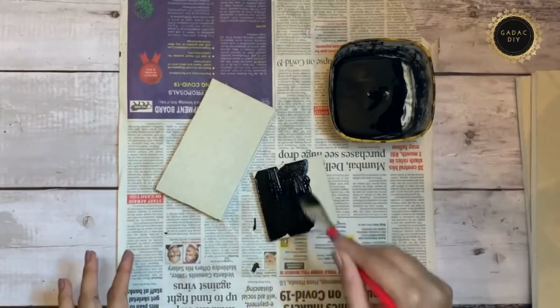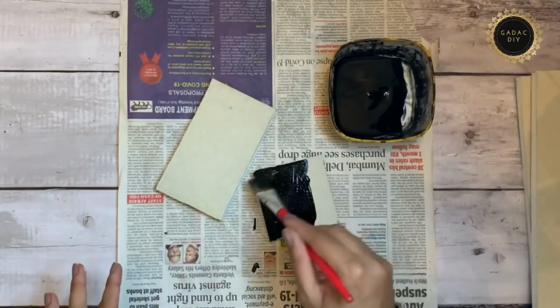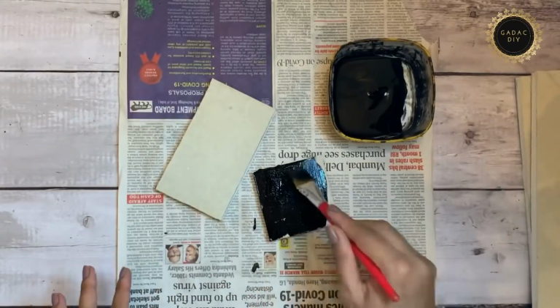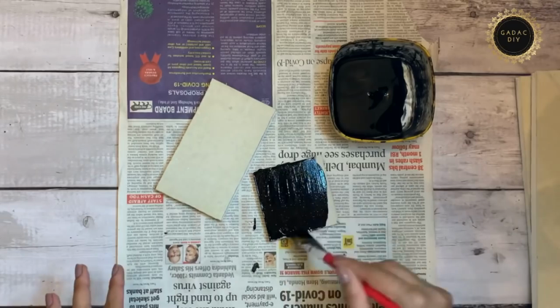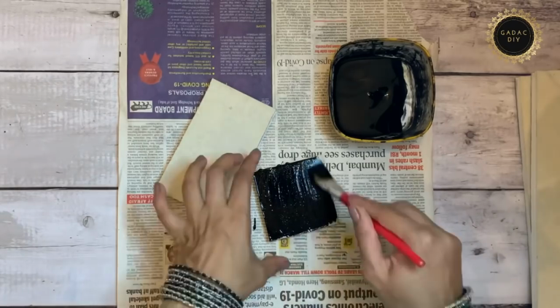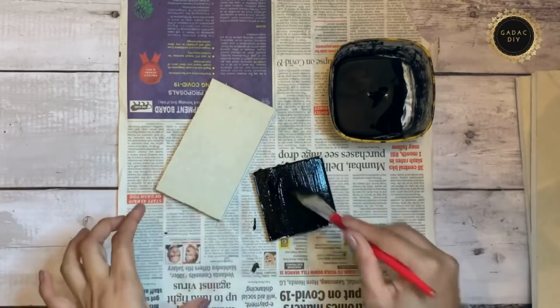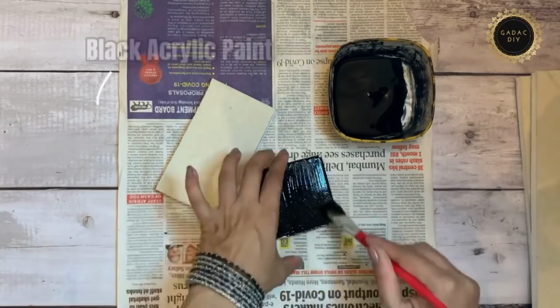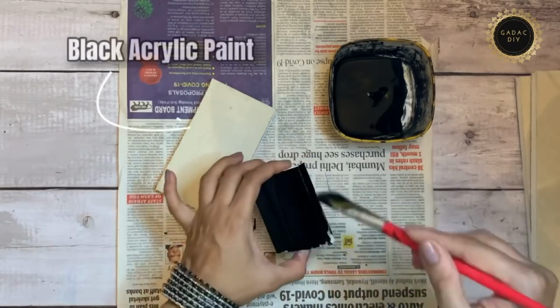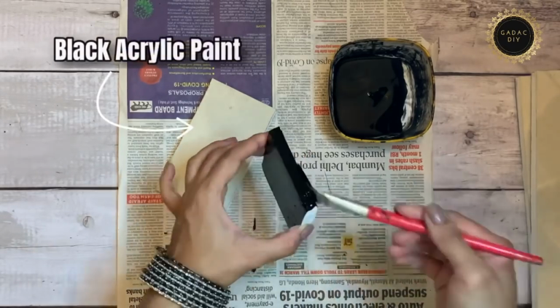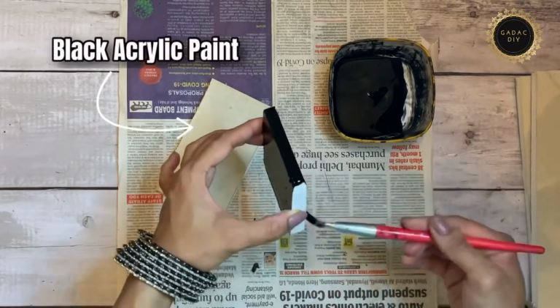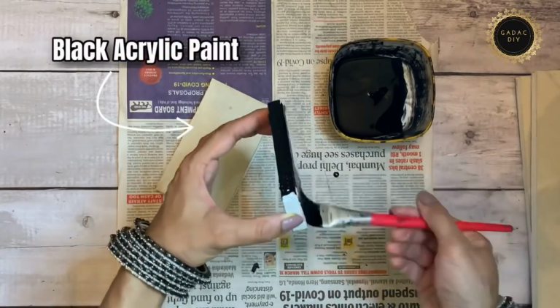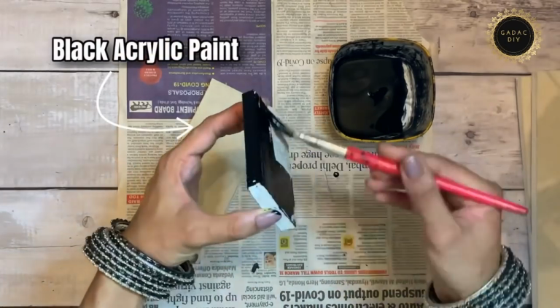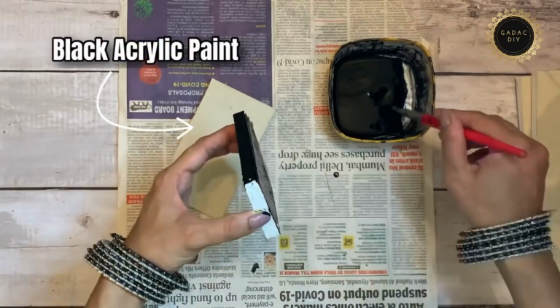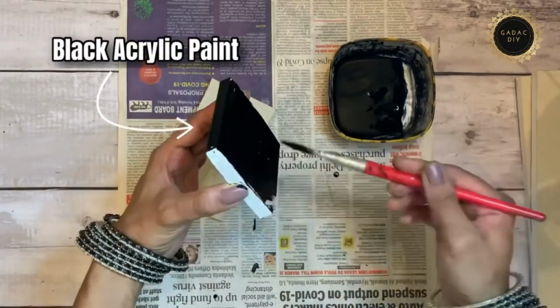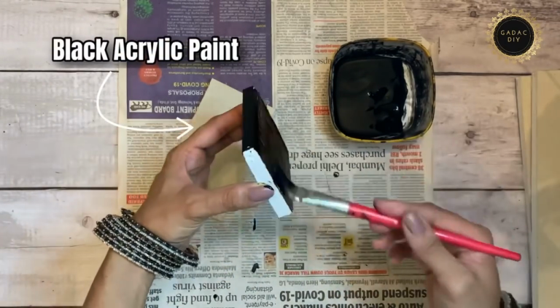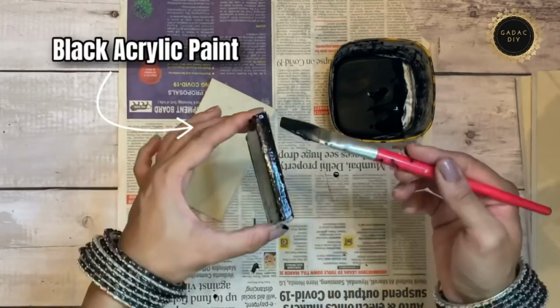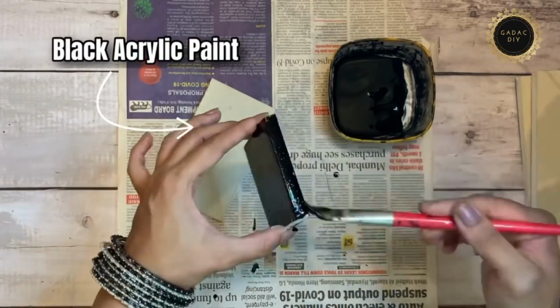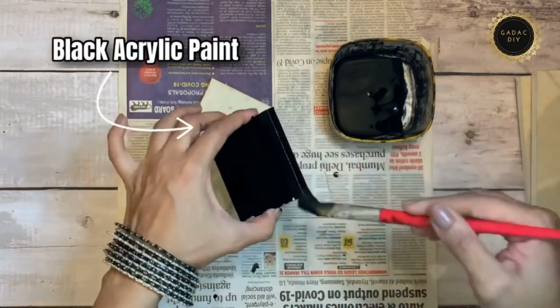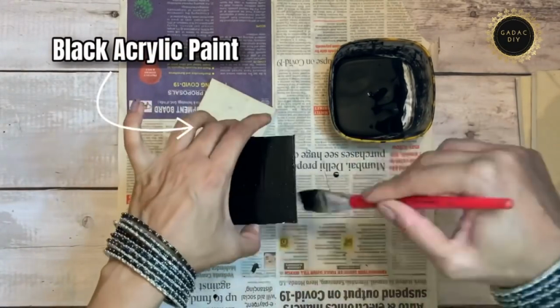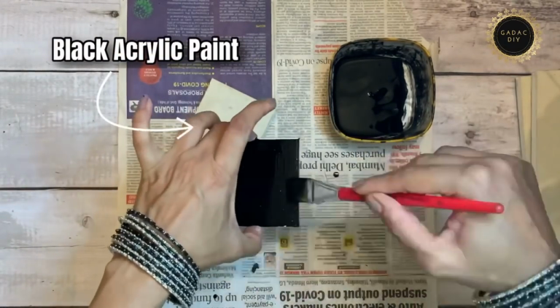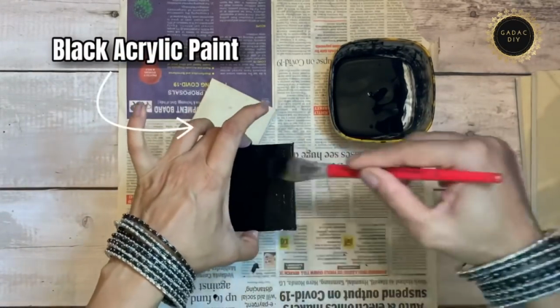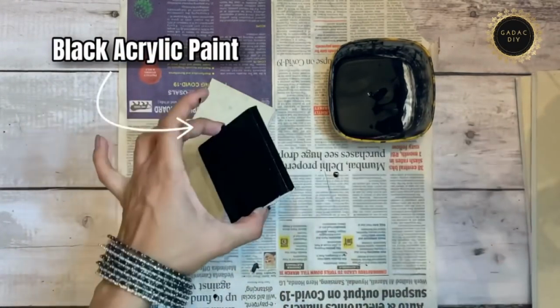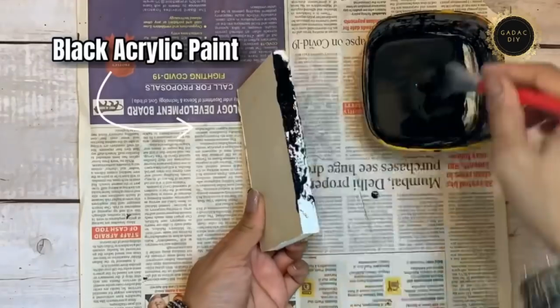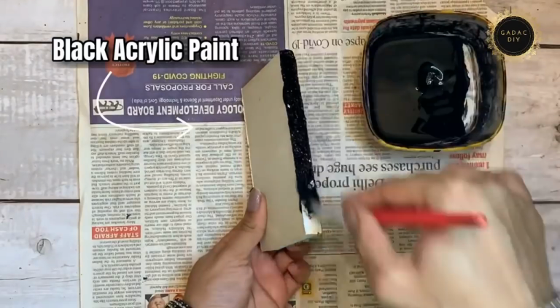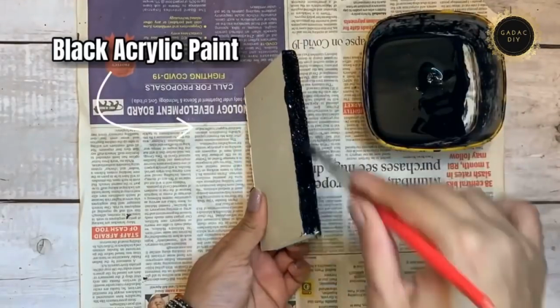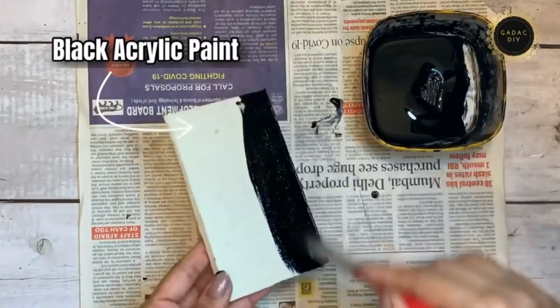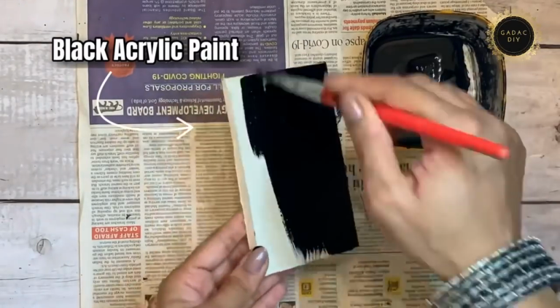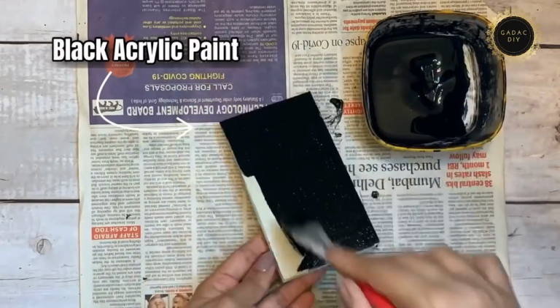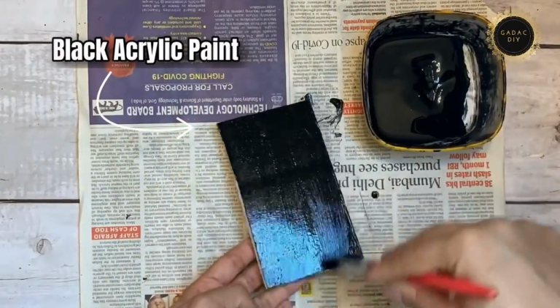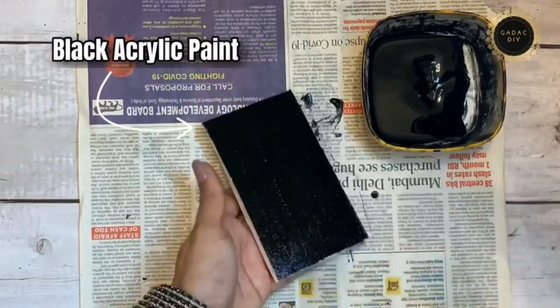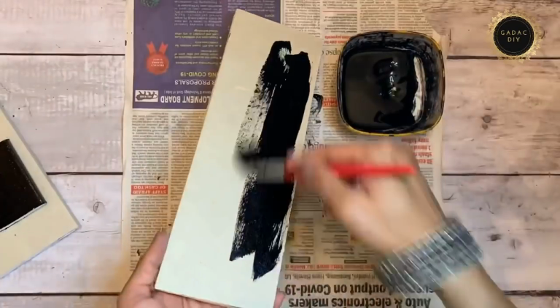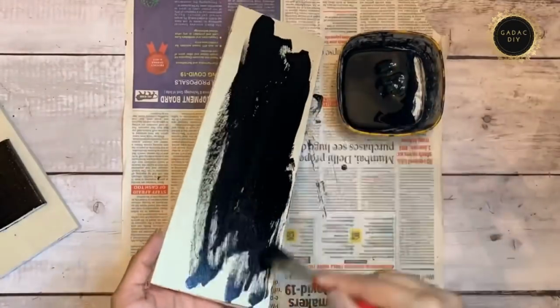I'm painting all the gypsum boards with black acrylic paint. I've used a Vehicle brand paint, which is available in India.